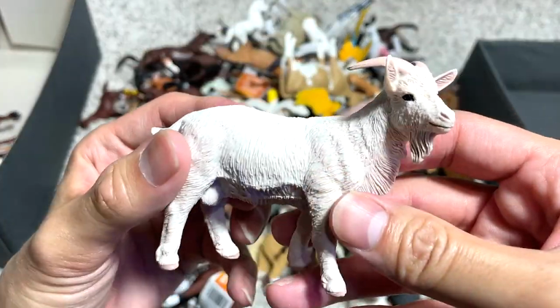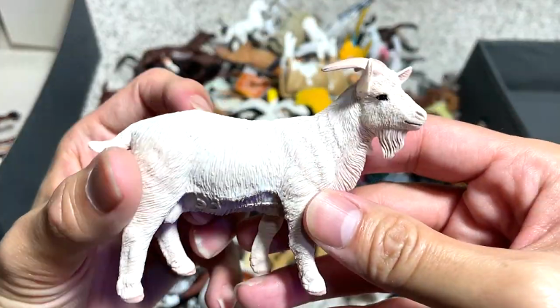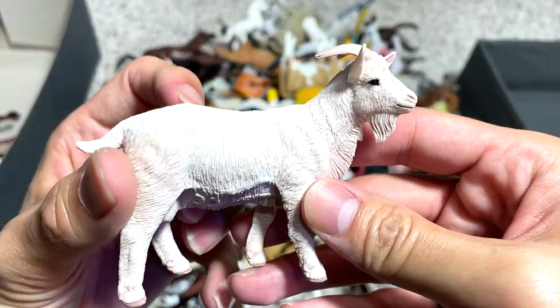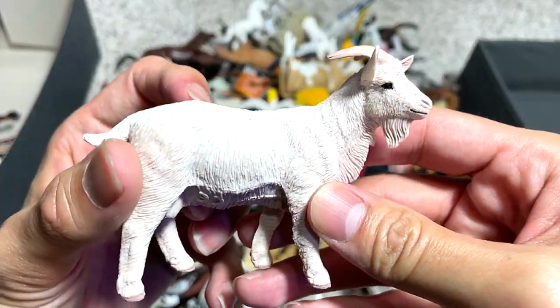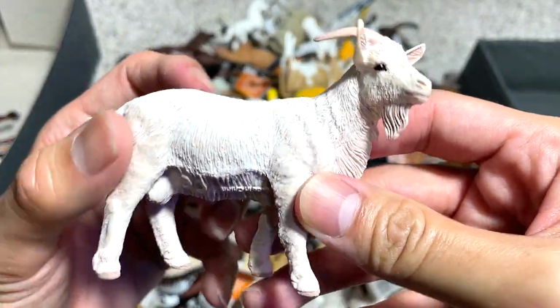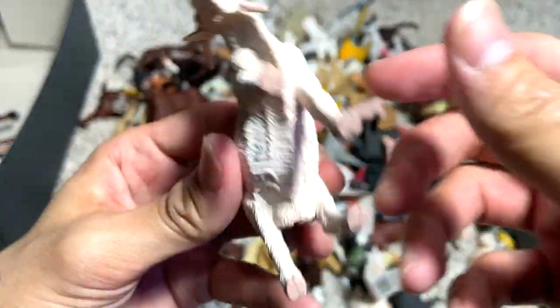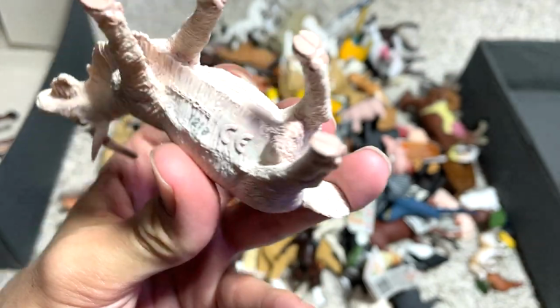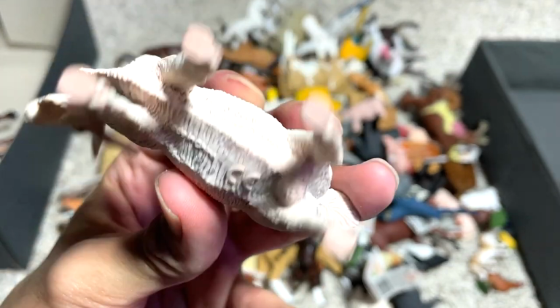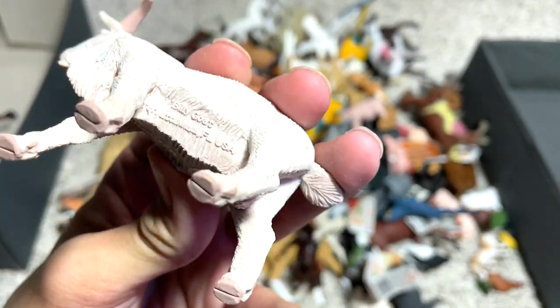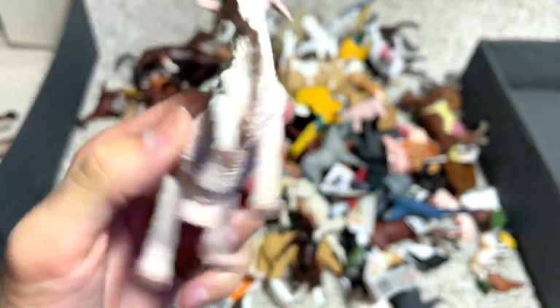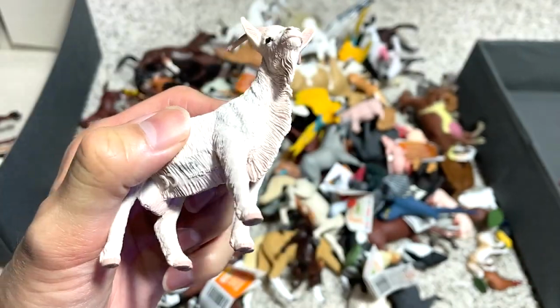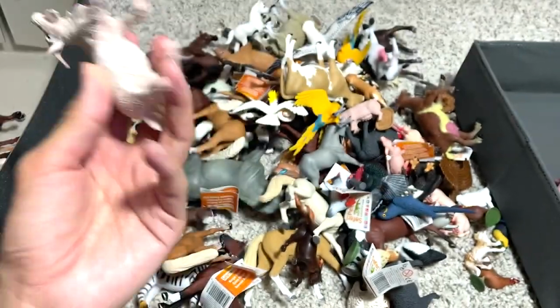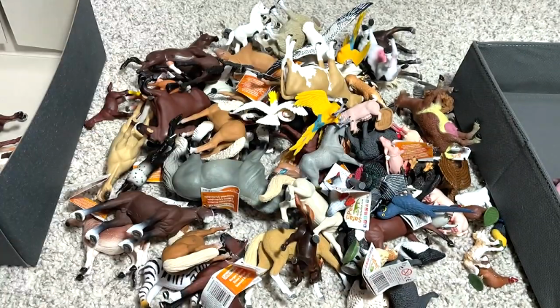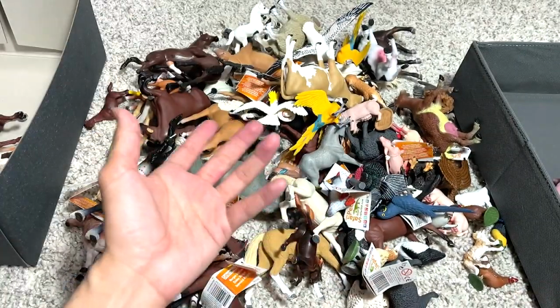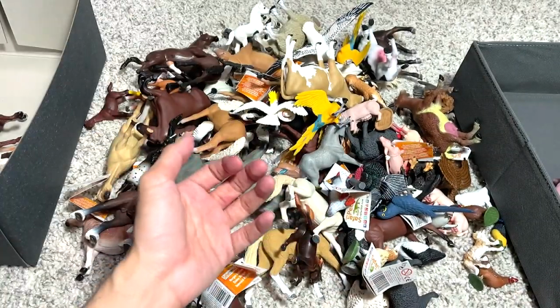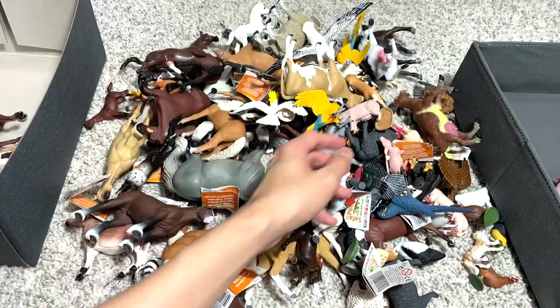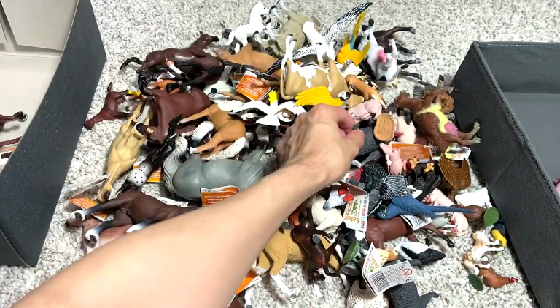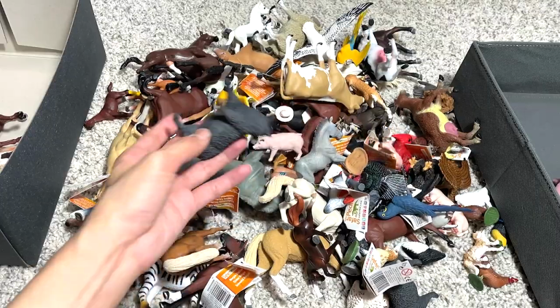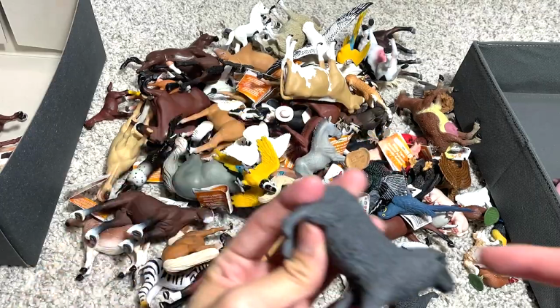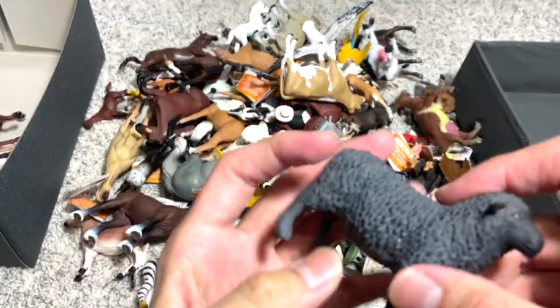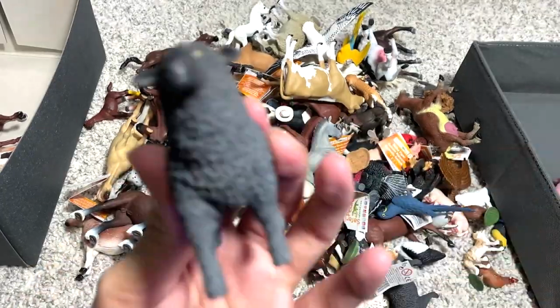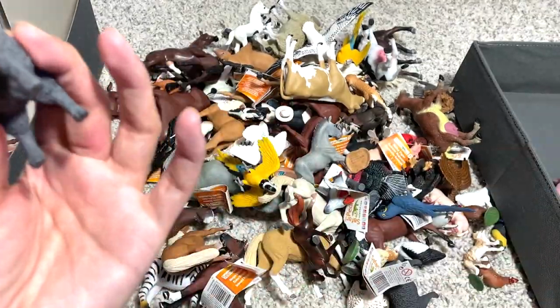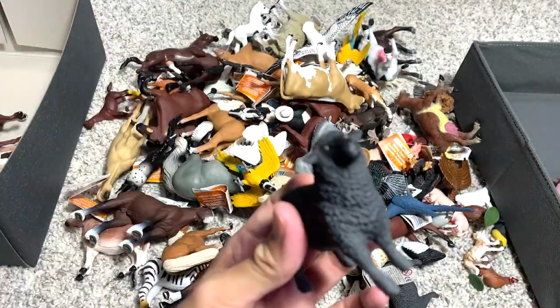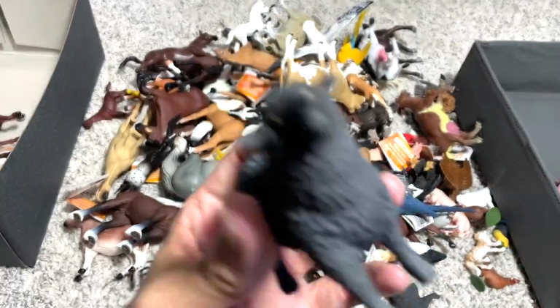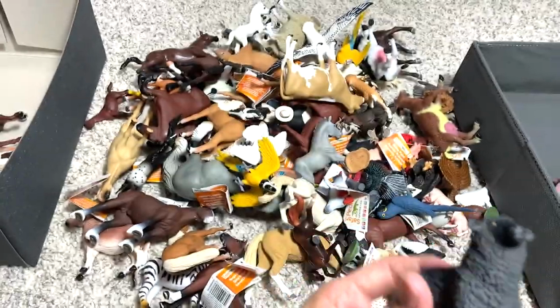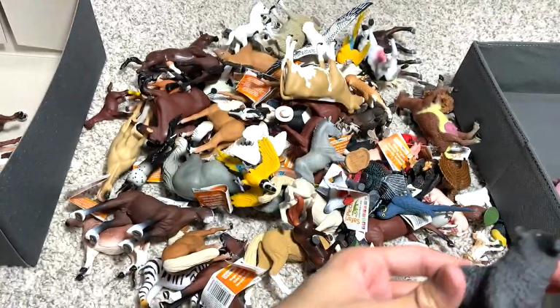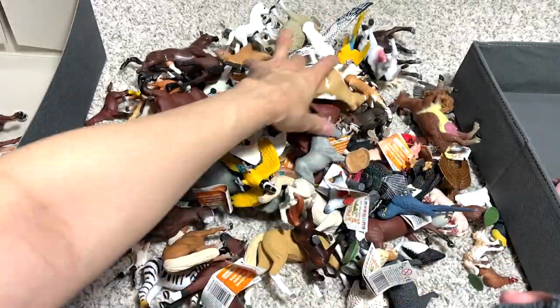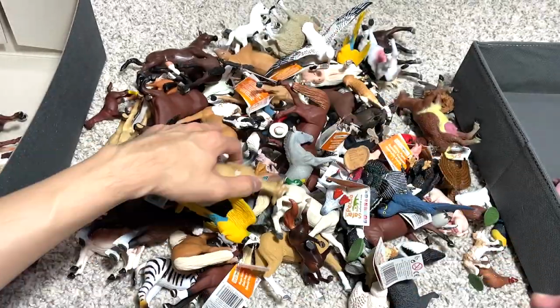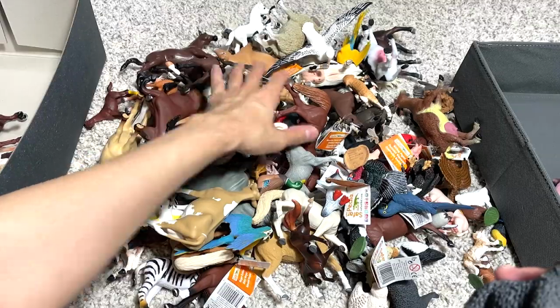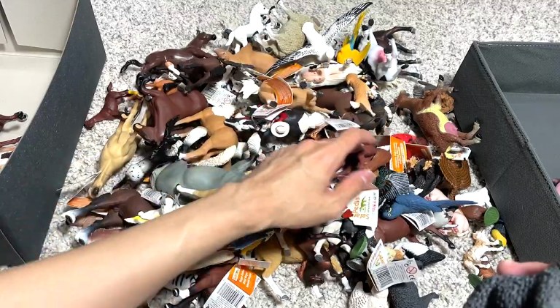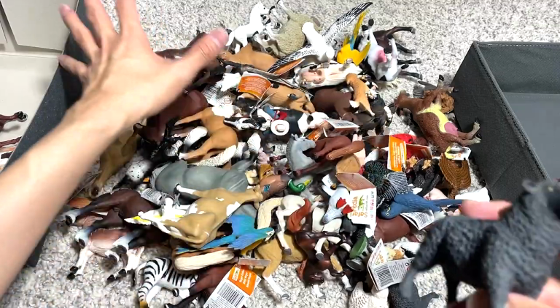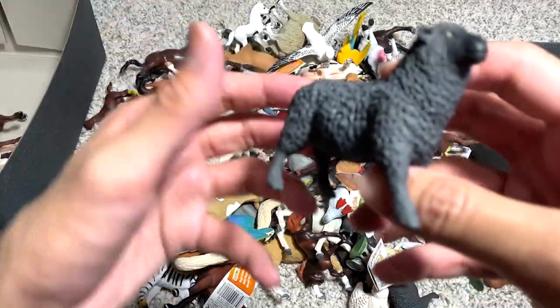This should be a billy goat. Yes, this definitely belongs in the farm animal box. Black sheep — we have two of the exact same figures. I'm trying to find the other one, maybe later on.